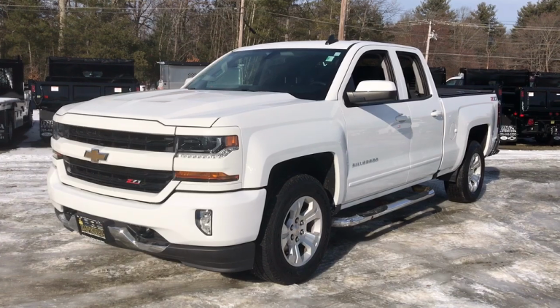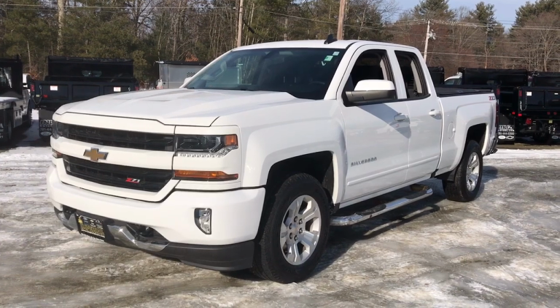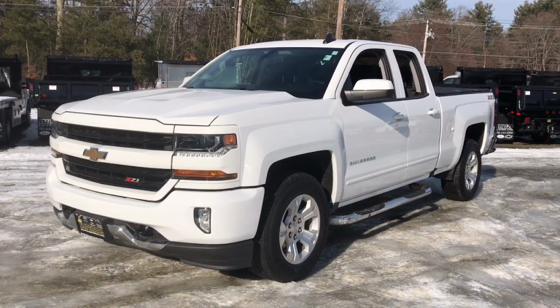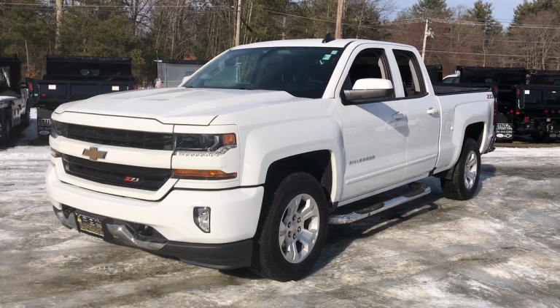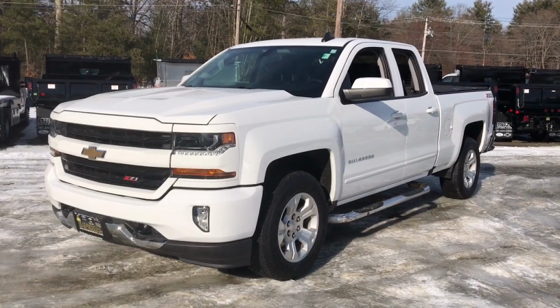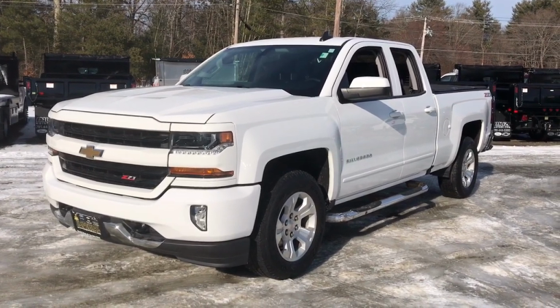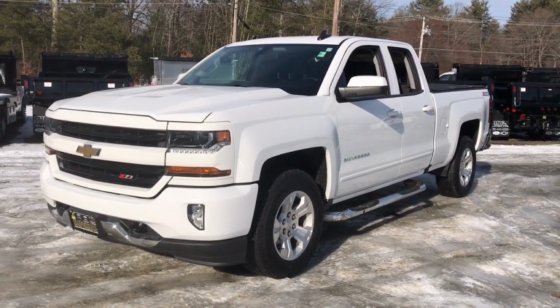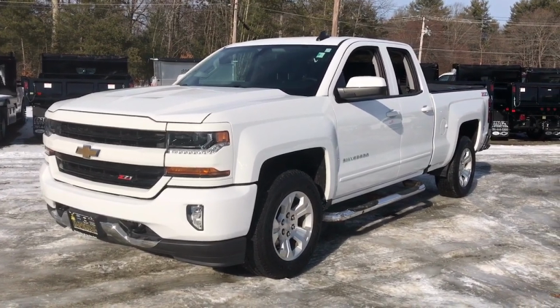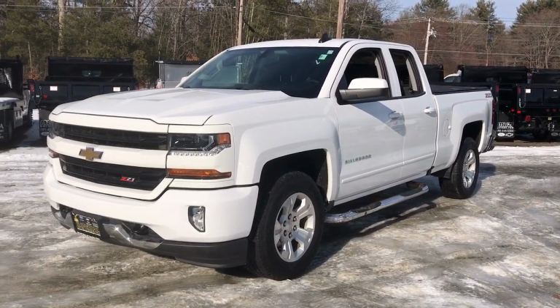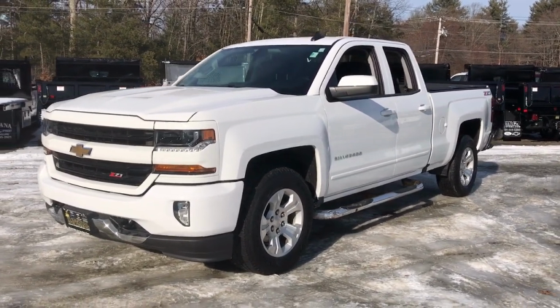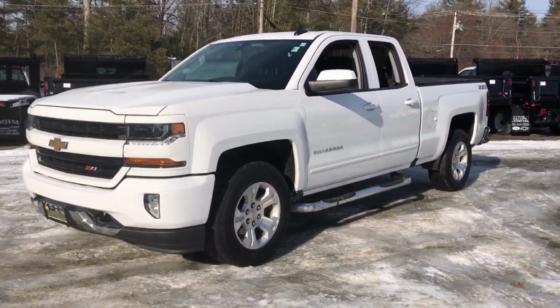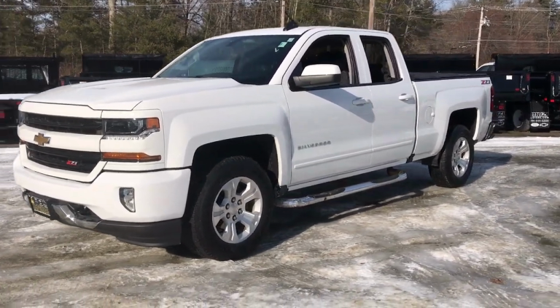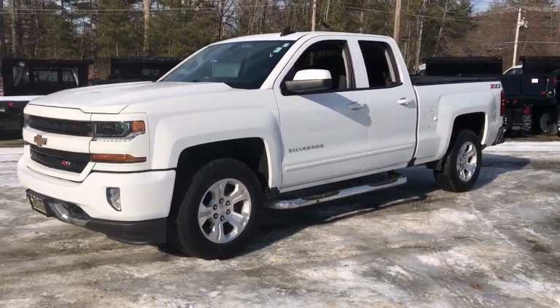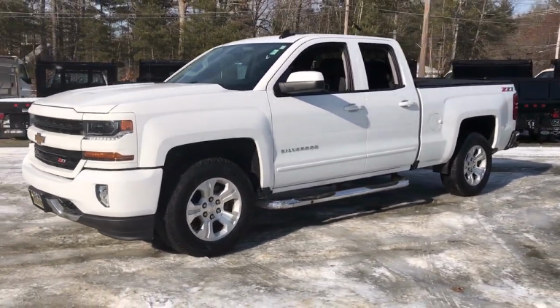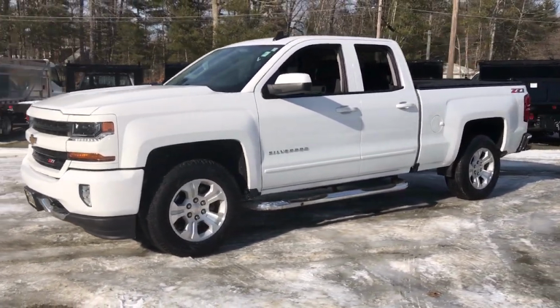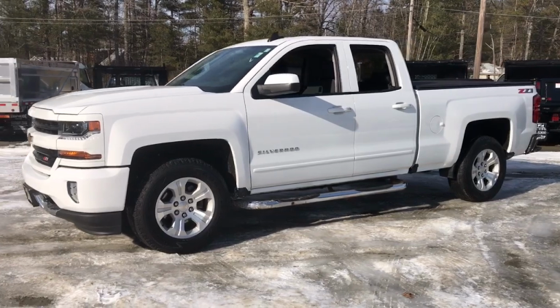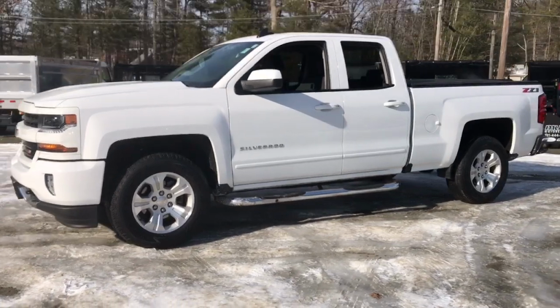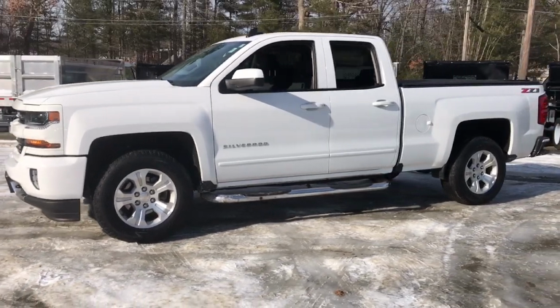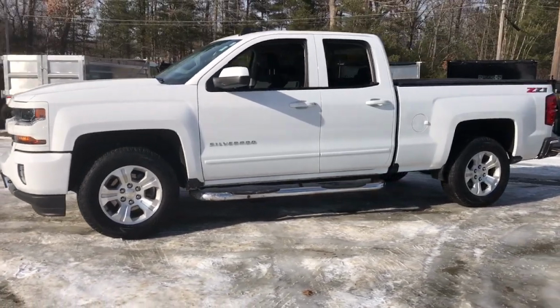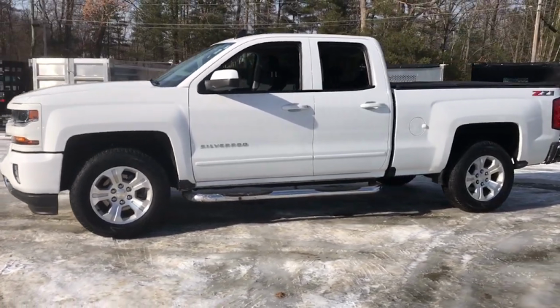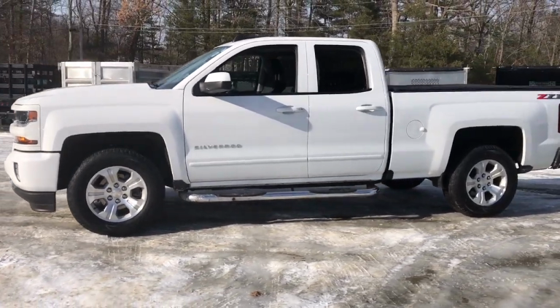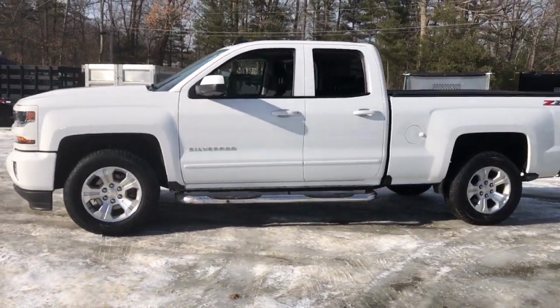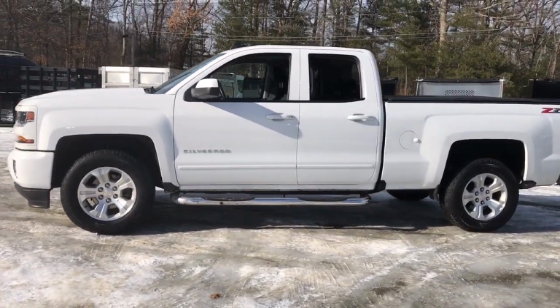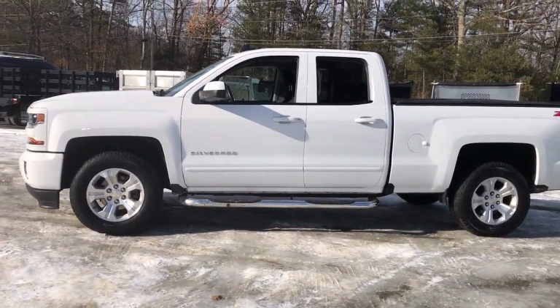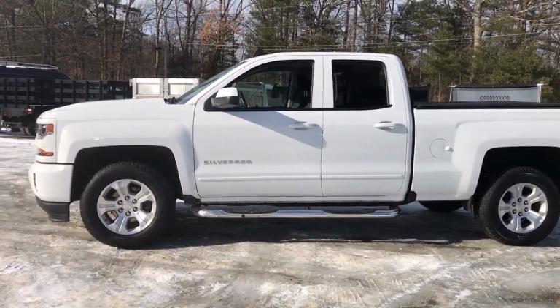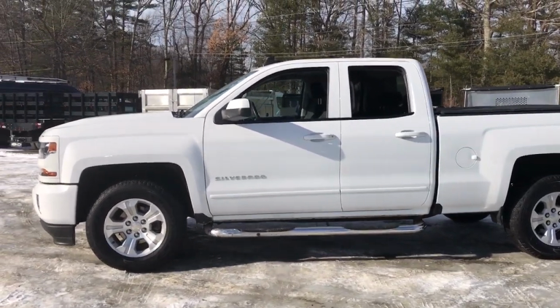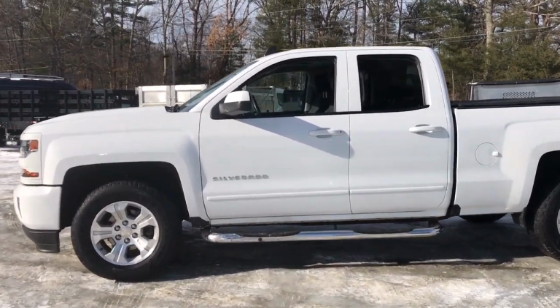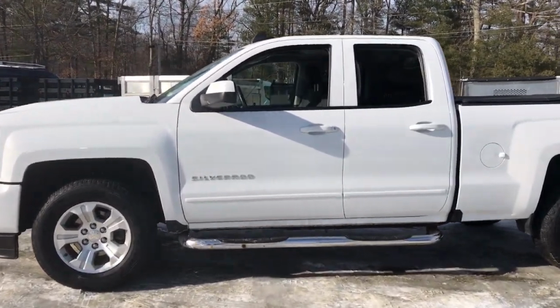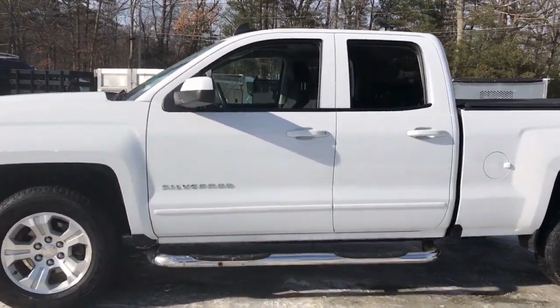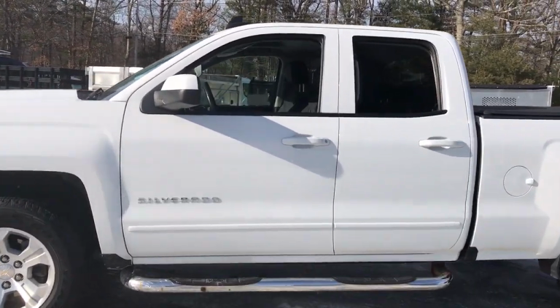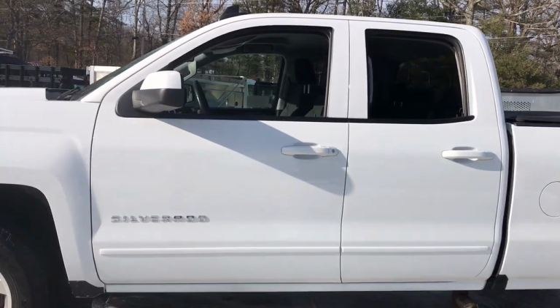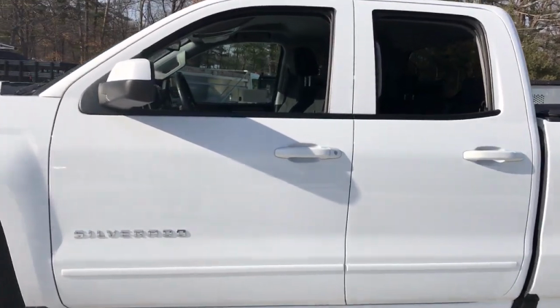Picture yourself in the 2018 Chevrolet Silverado 1500. With less than 30,000 miles on the odometer, this vehicle stands out from the rest.